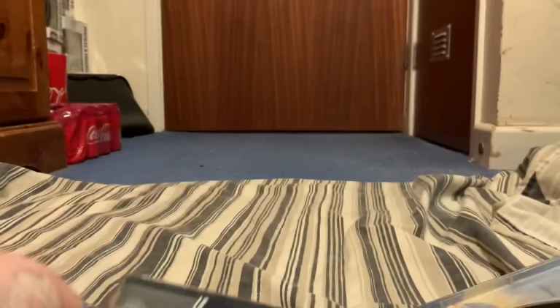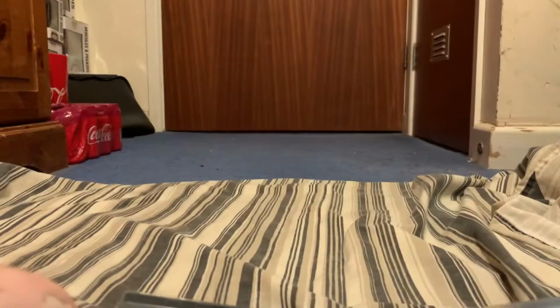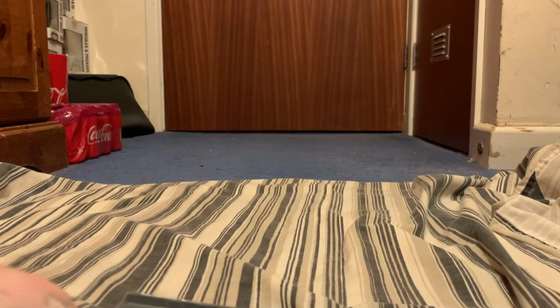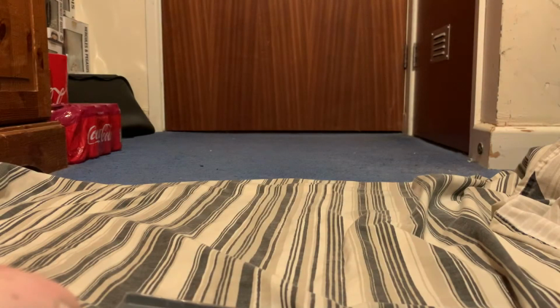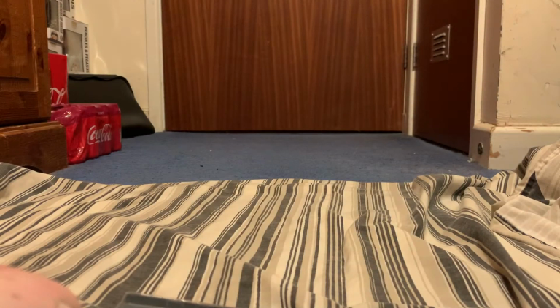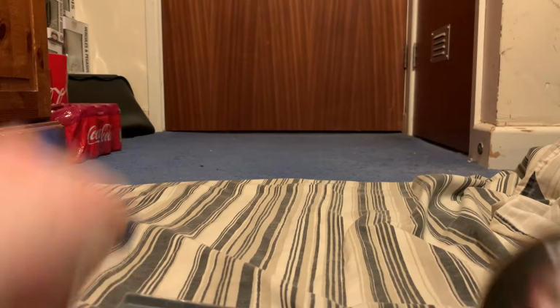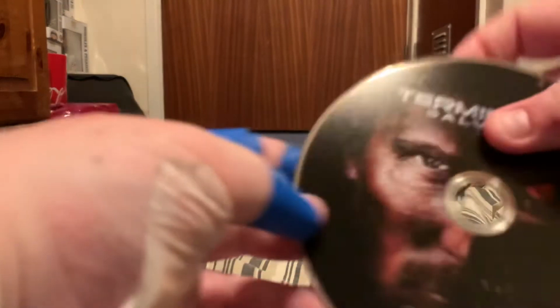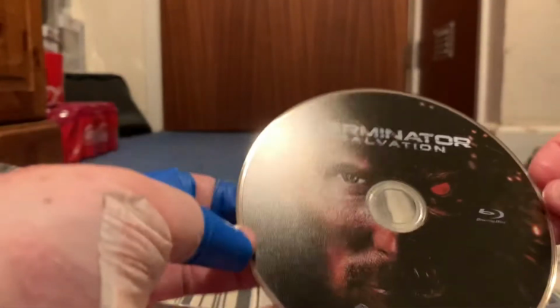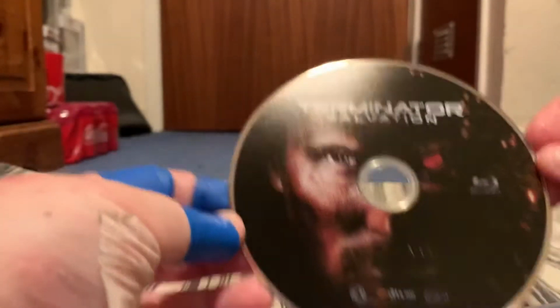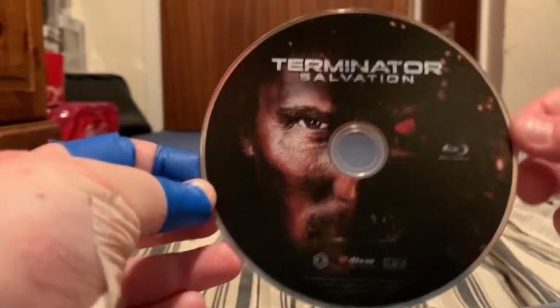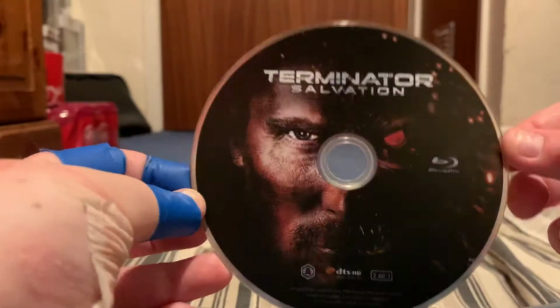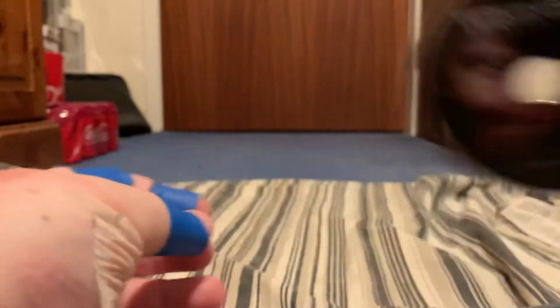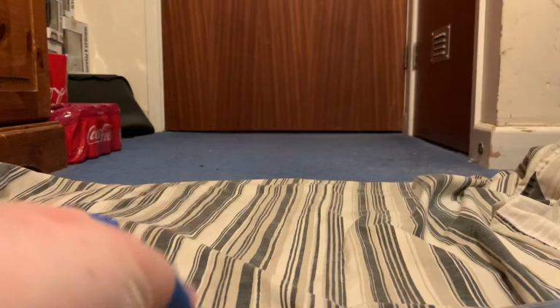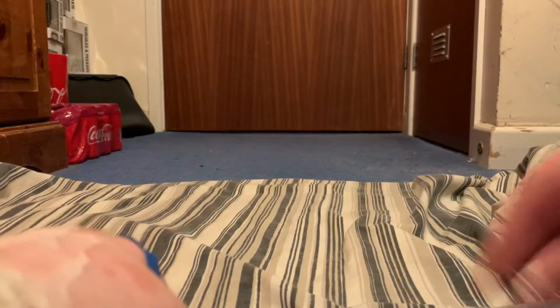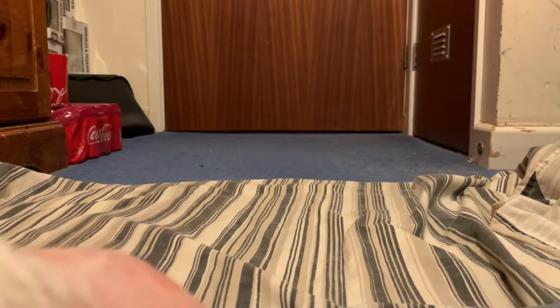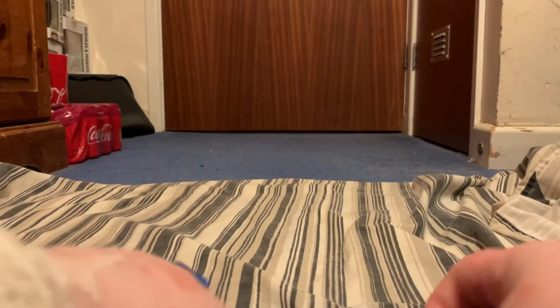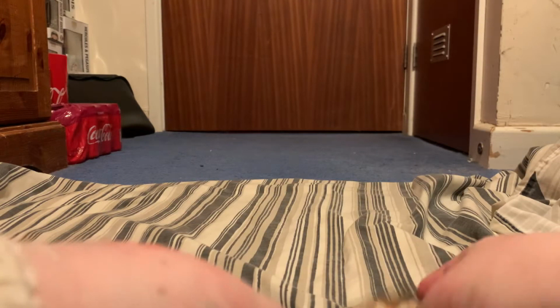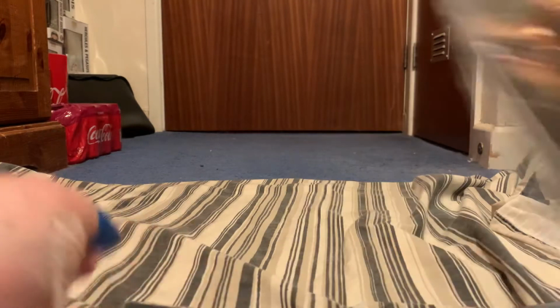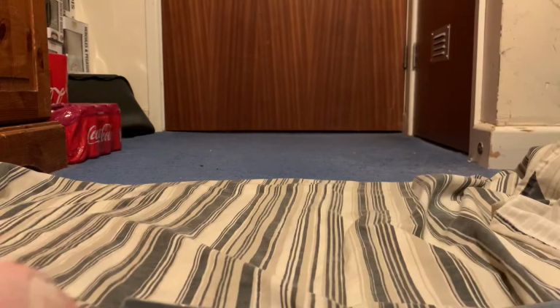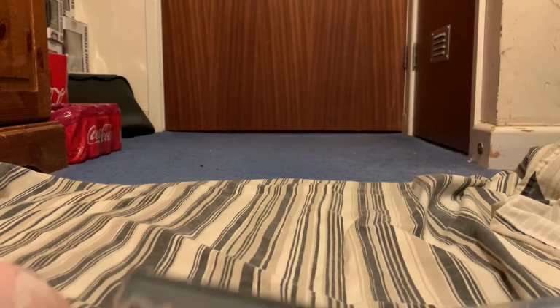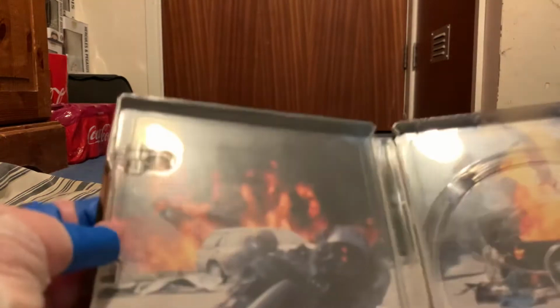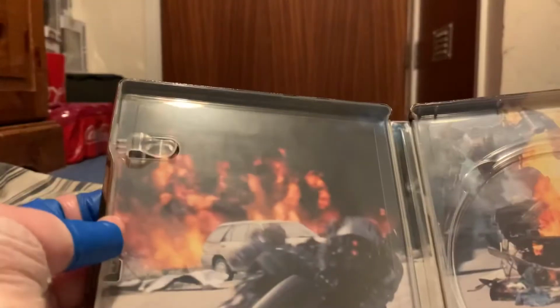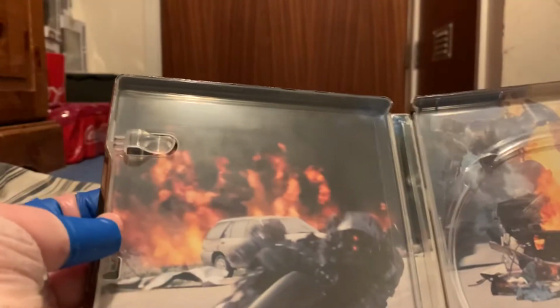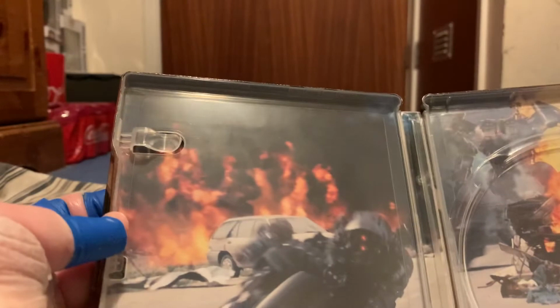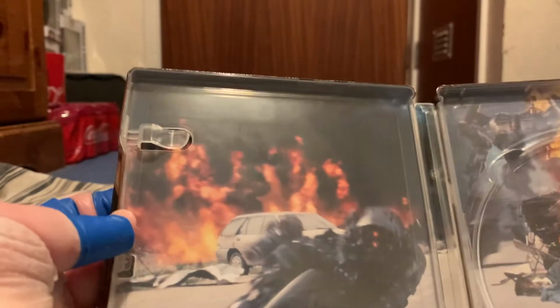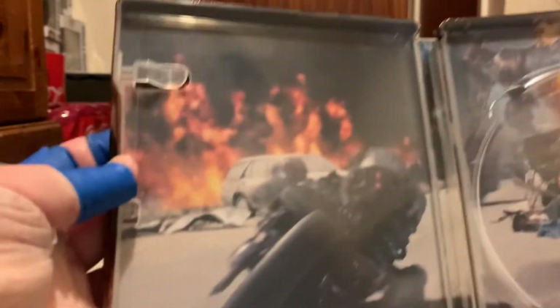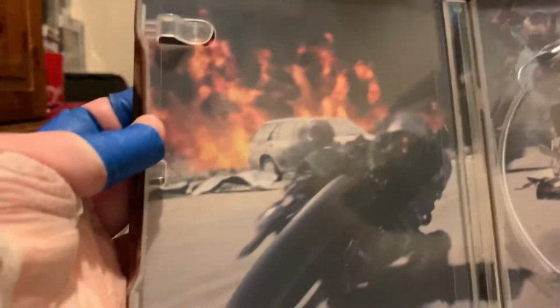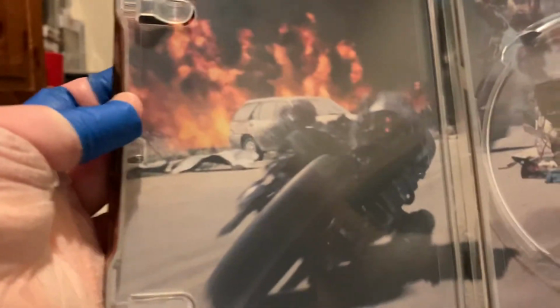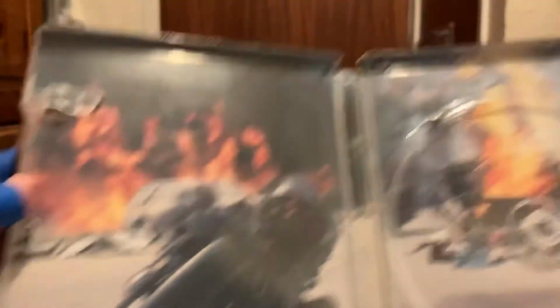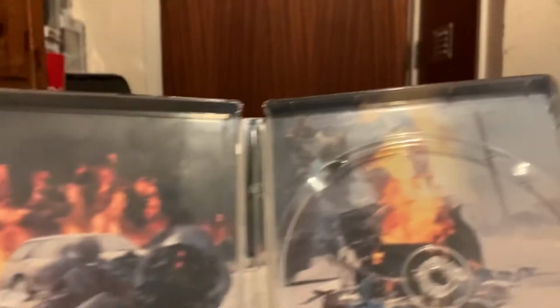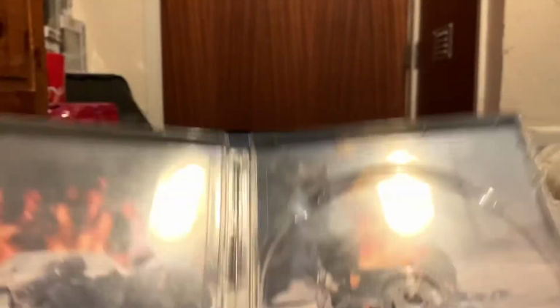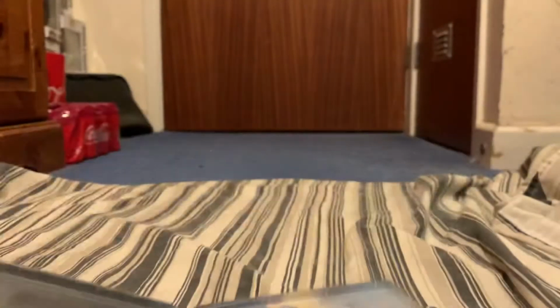So inside here you get the Blu-ray. You get some cards. But here is the... oh, that's neat. You'll see the artwork there. That's pretty cool.